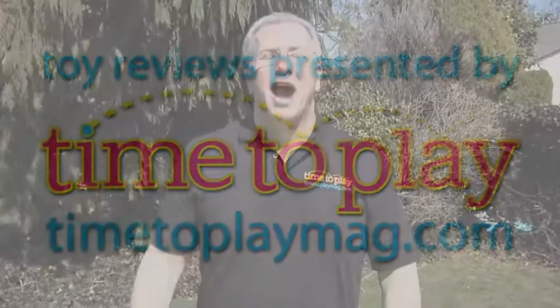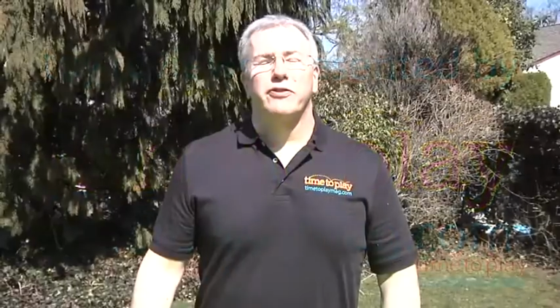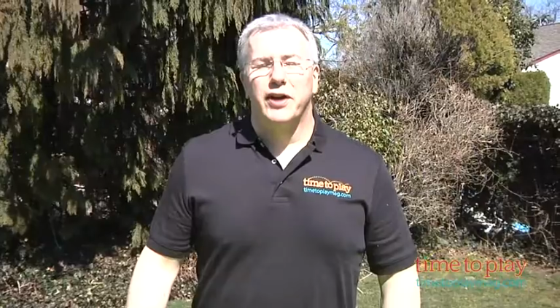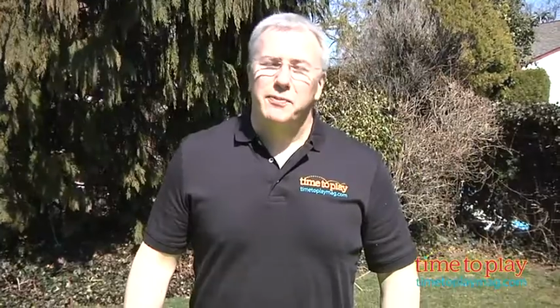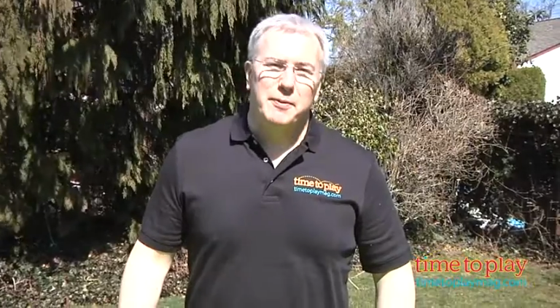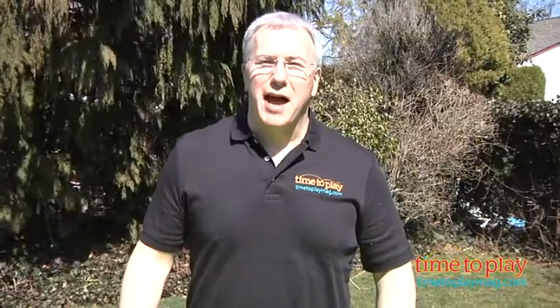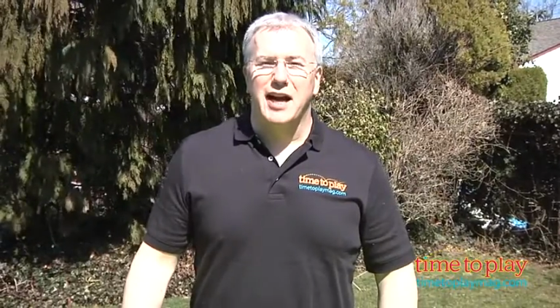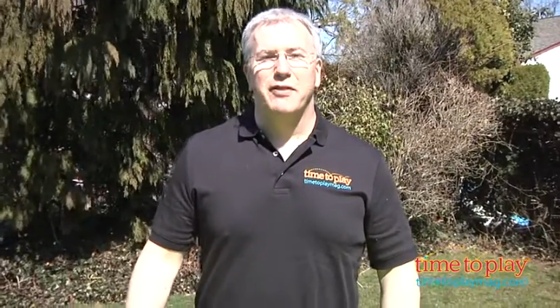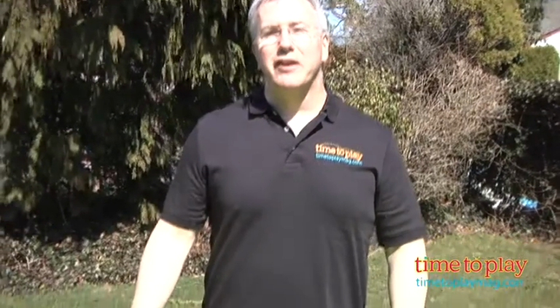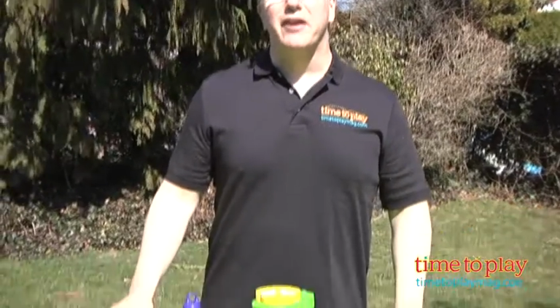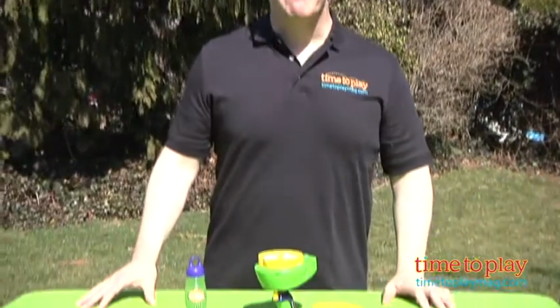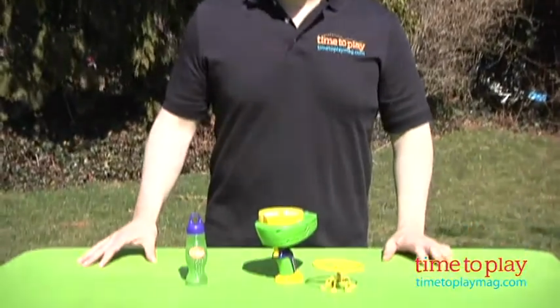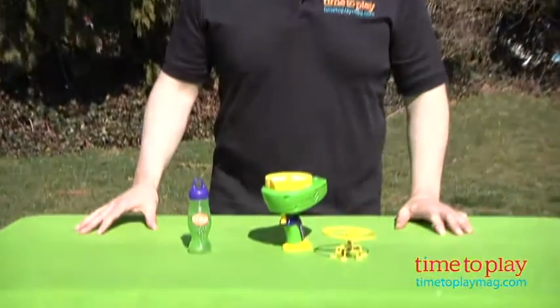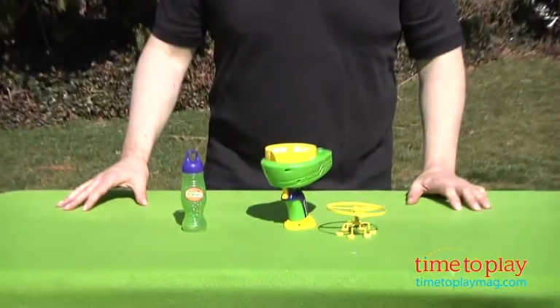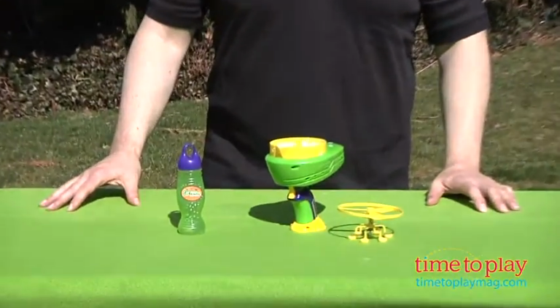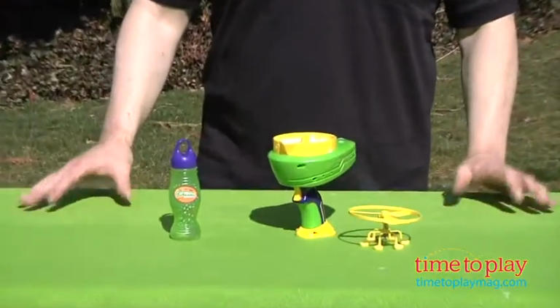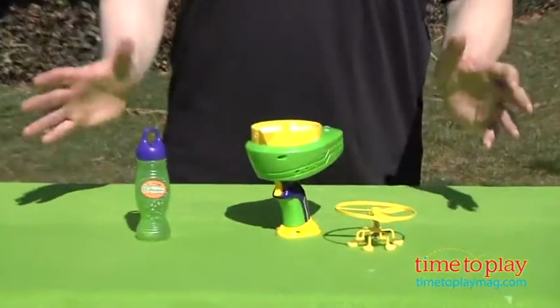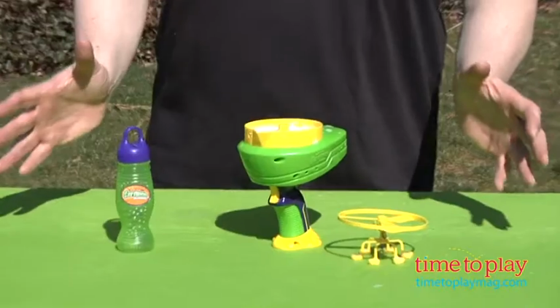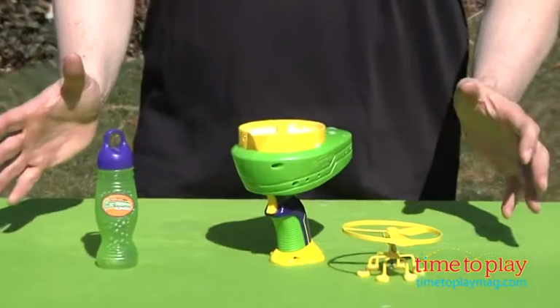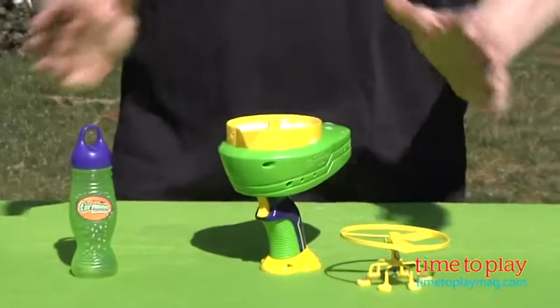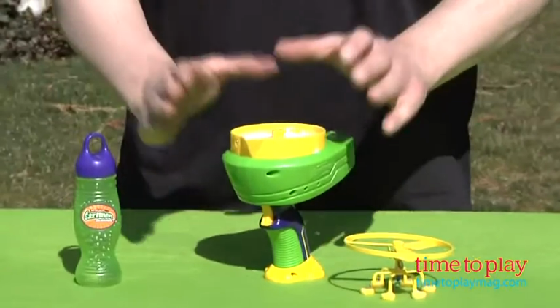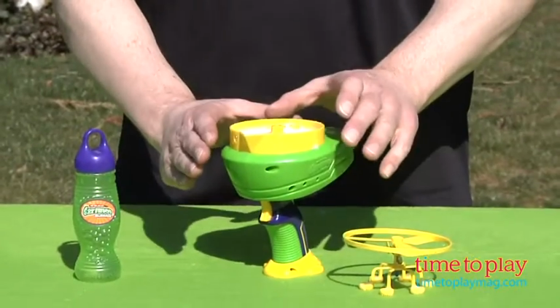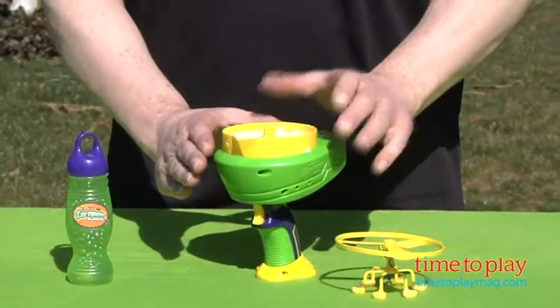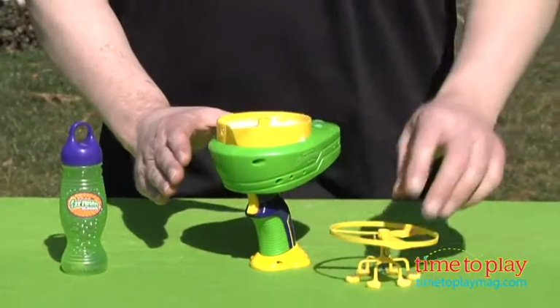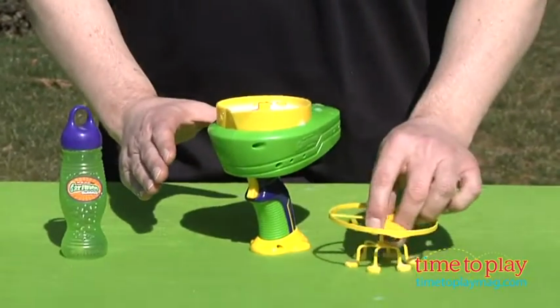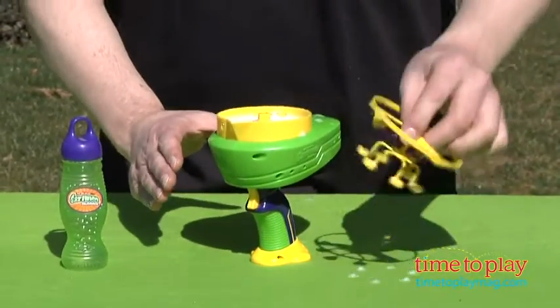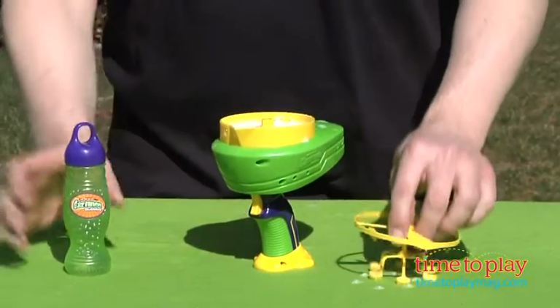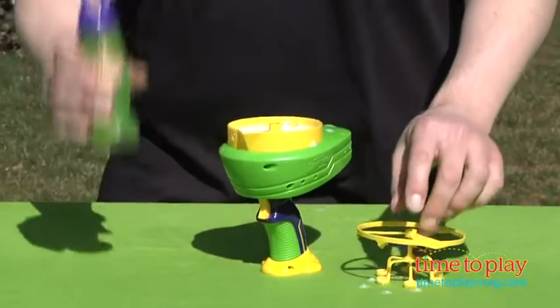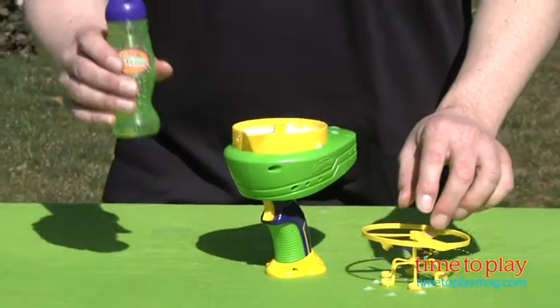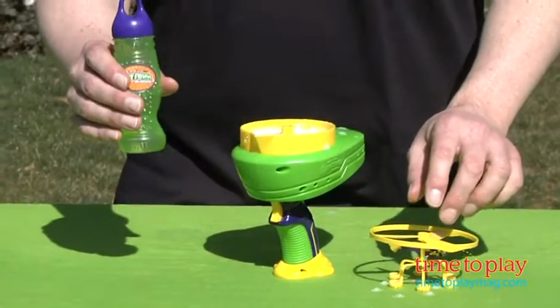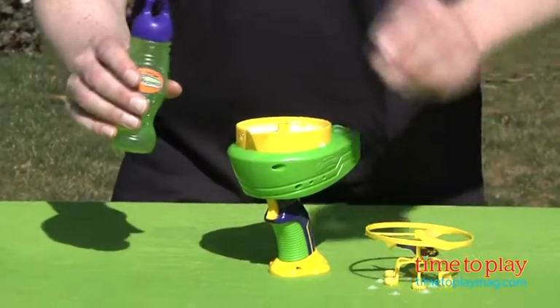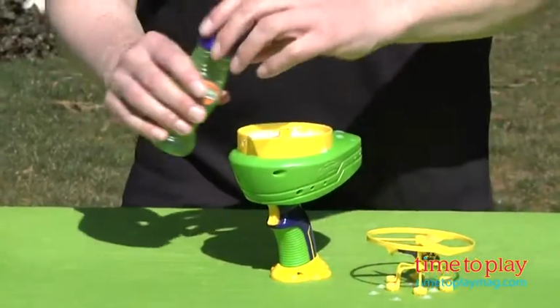Hi, it's Chris the Toy Guy from TimeToPlayMag.com, and this is the Gazillion Bubbles Helicopter from Funrise. It comes with everything you see here: the basic handheld unit, the helicopter, and the Gazillion Bubbles Green Solution.